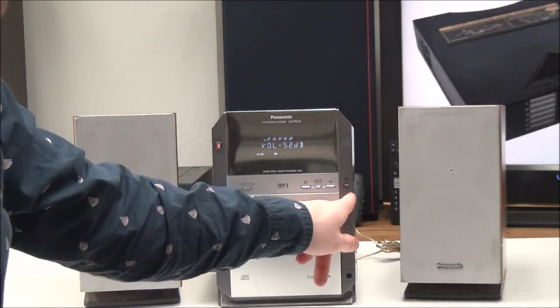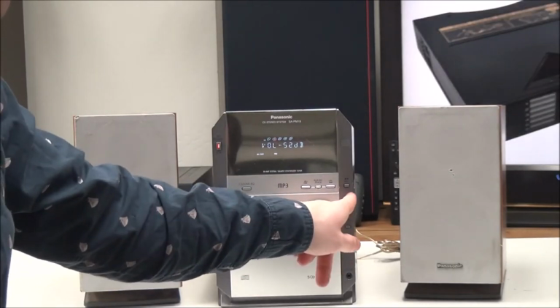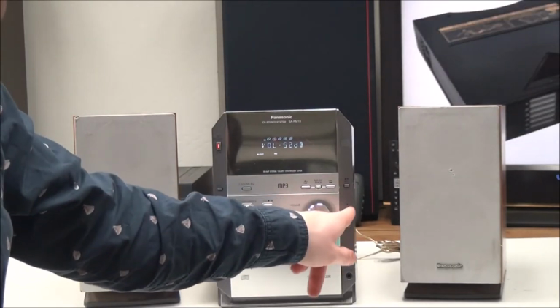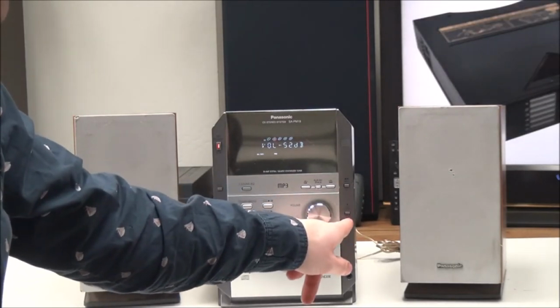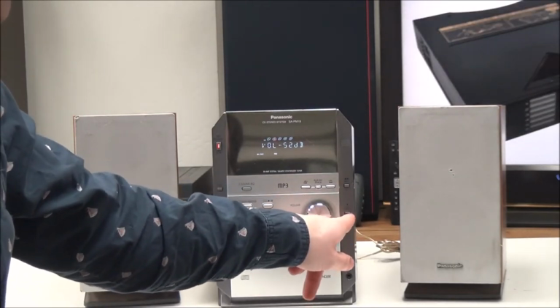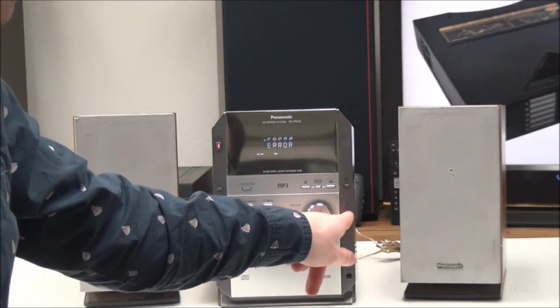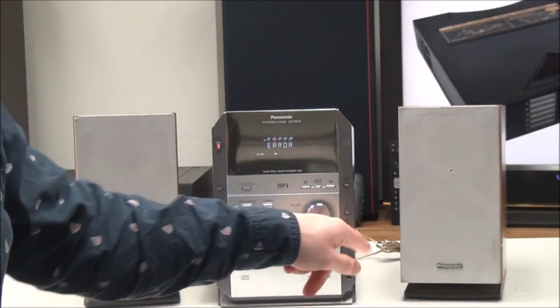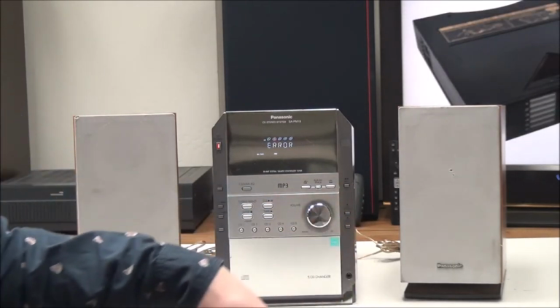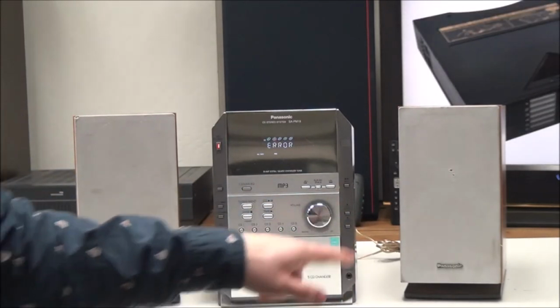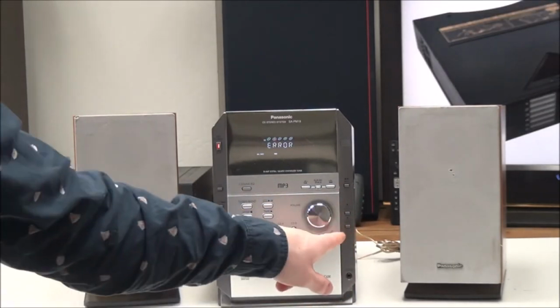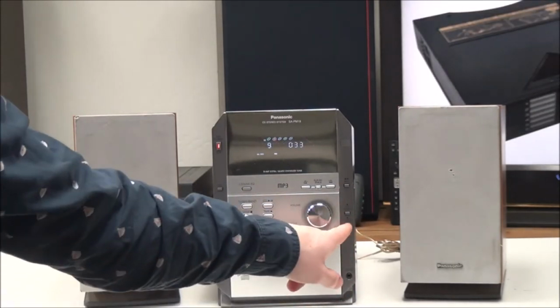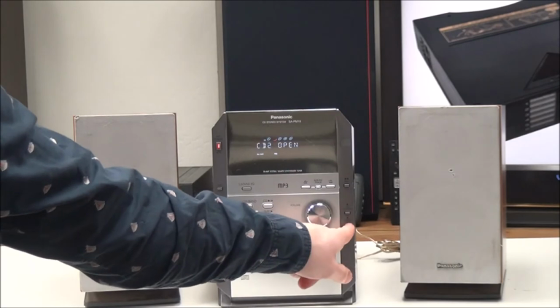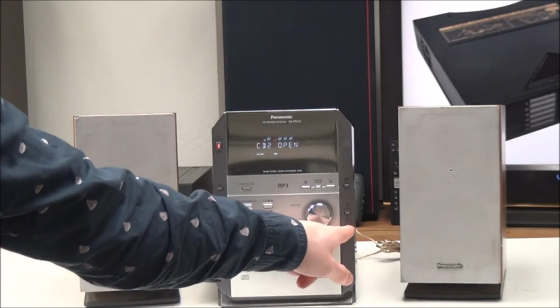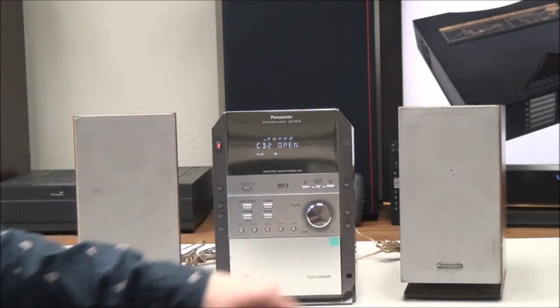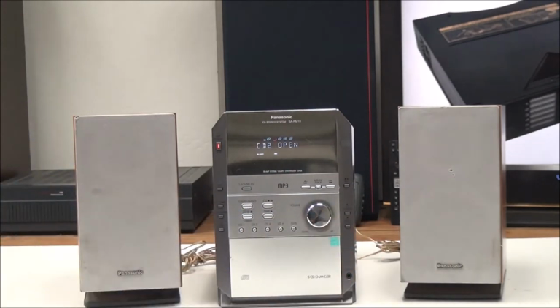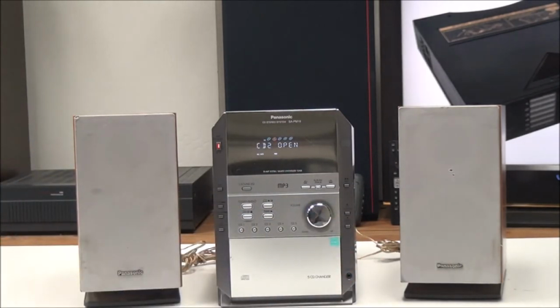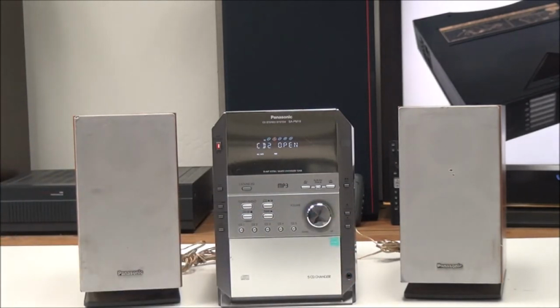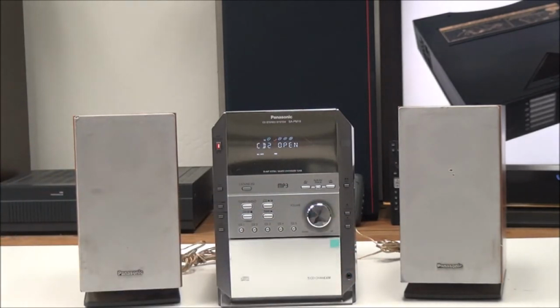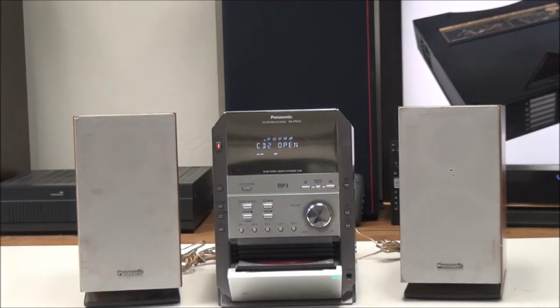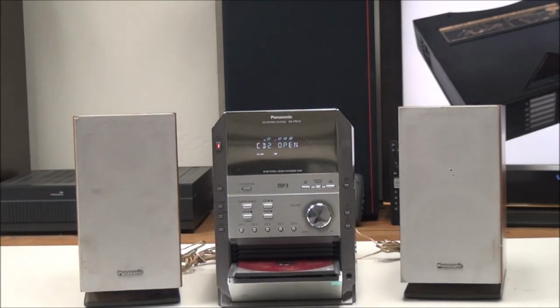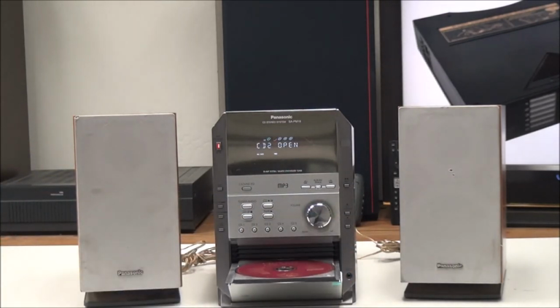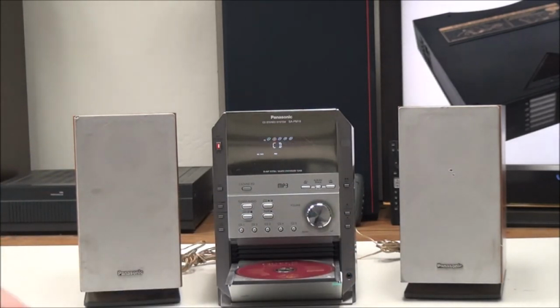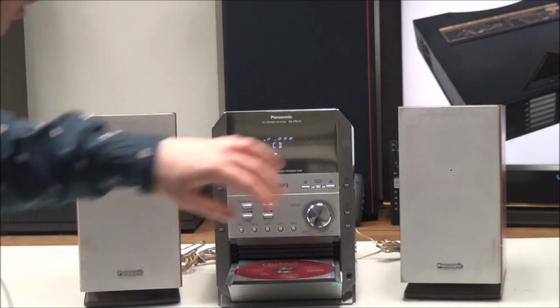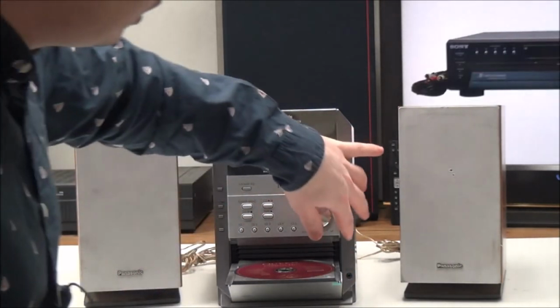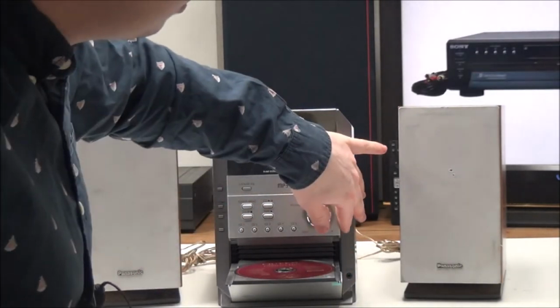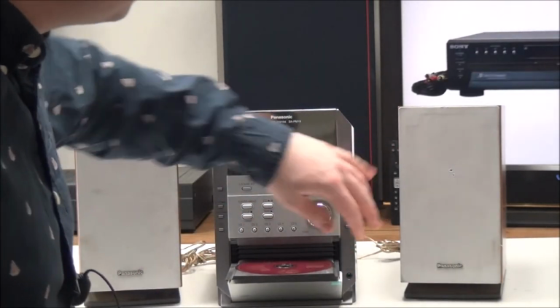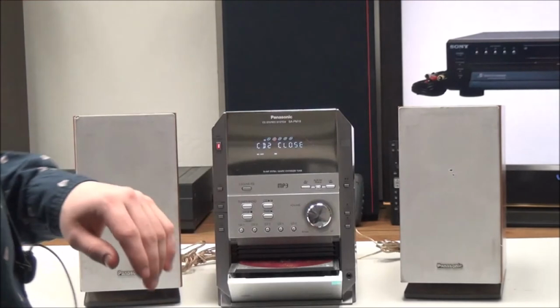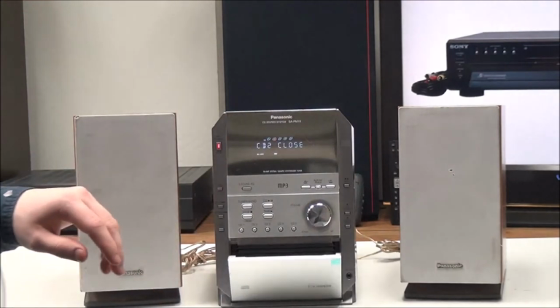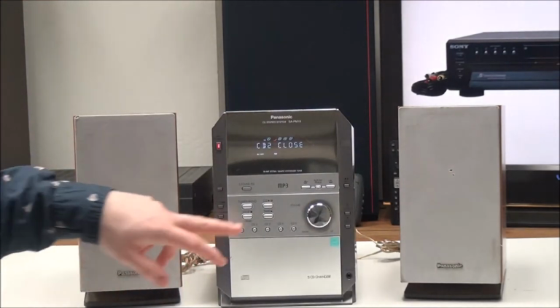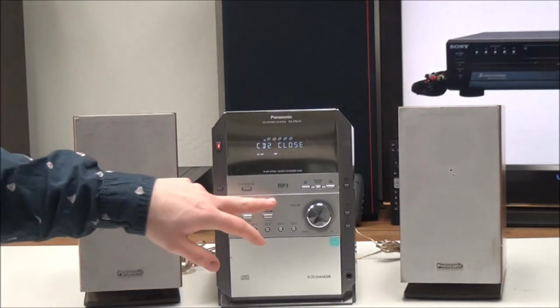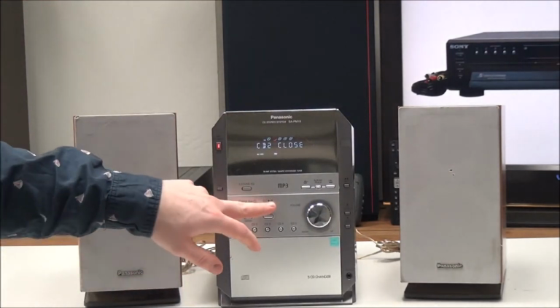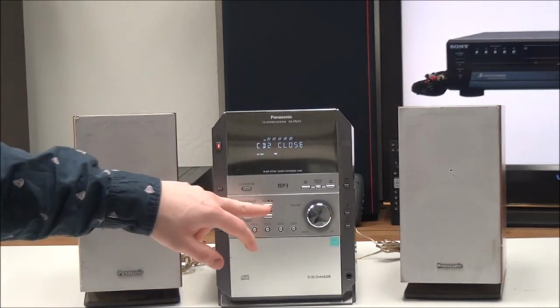You have the volume knob, record button, CD change, and then open and close — that'll just open the disc that you have playing or selected.